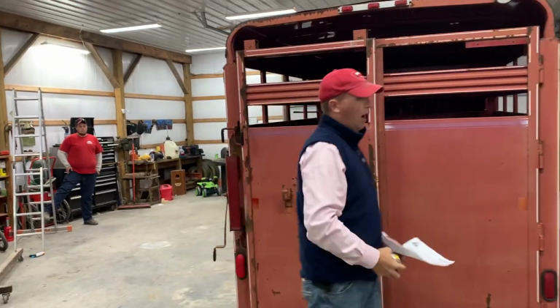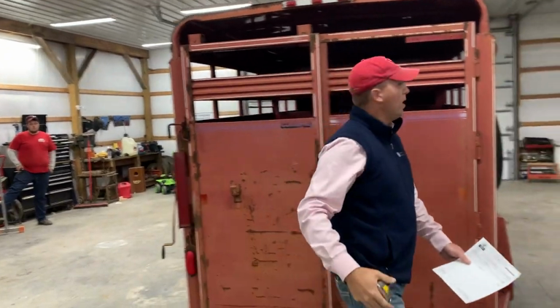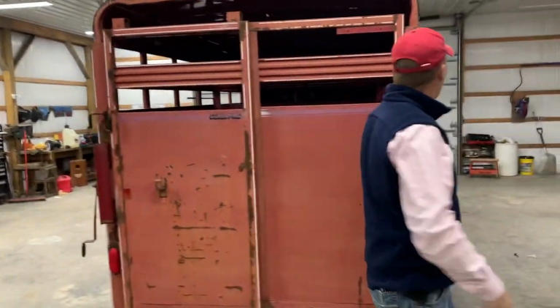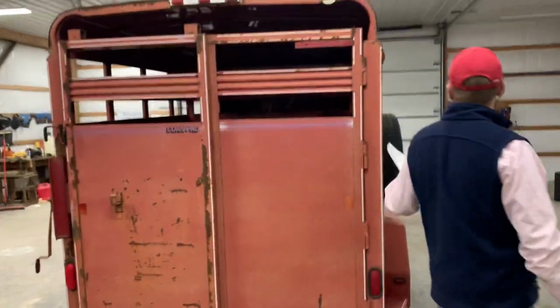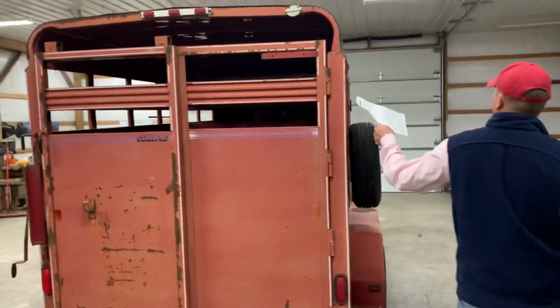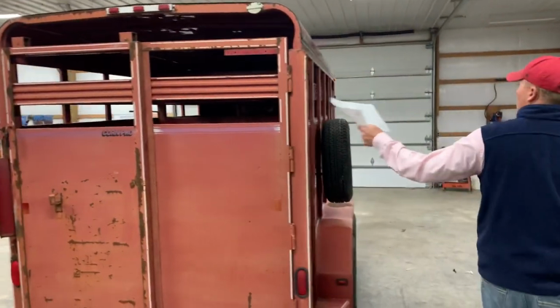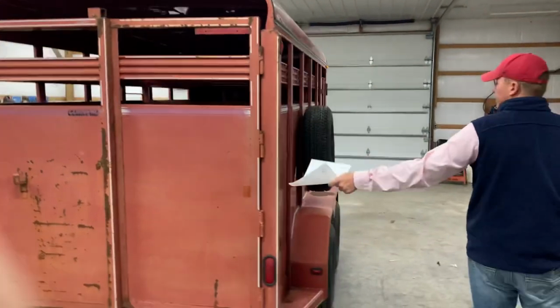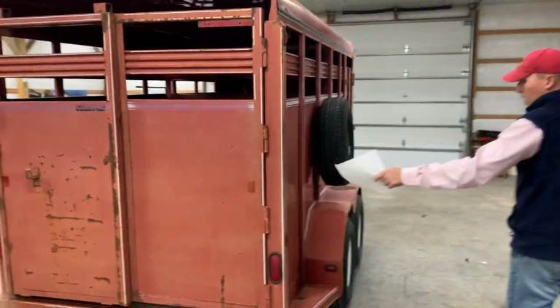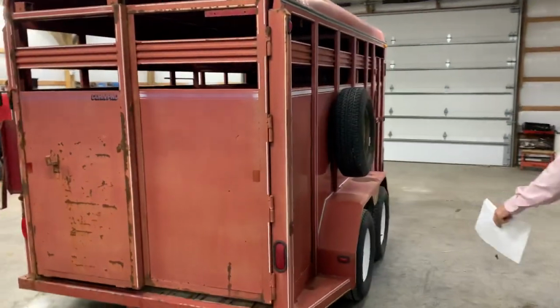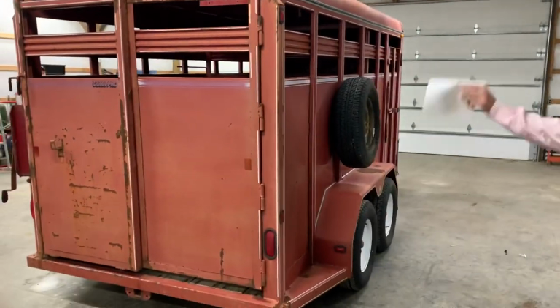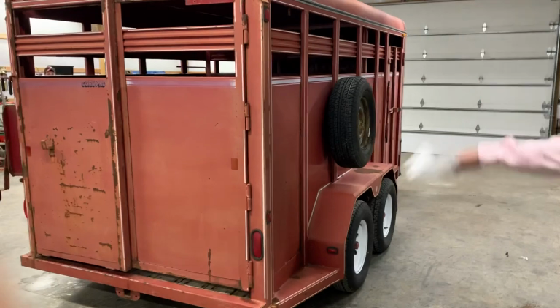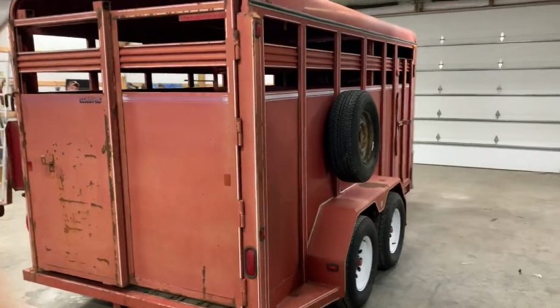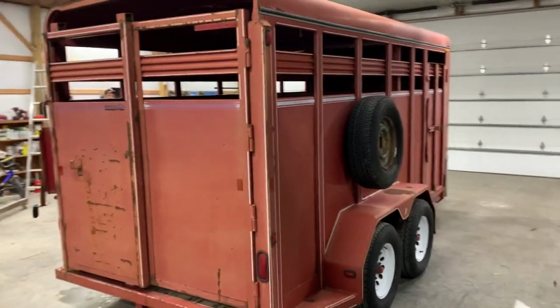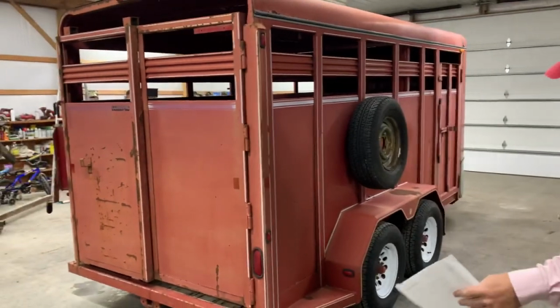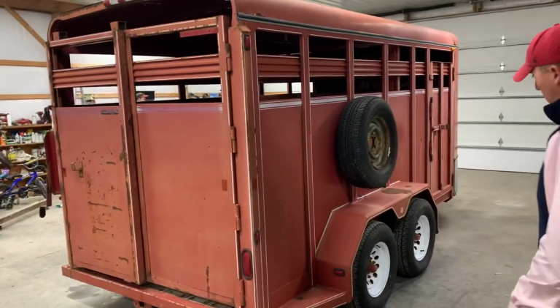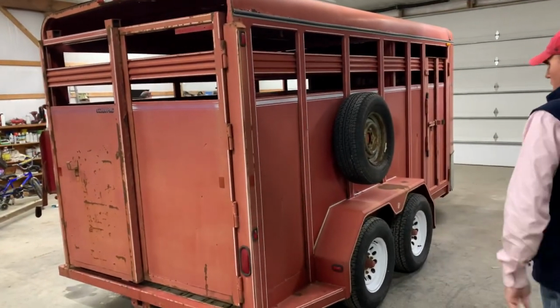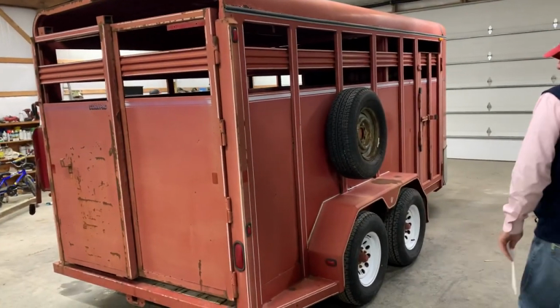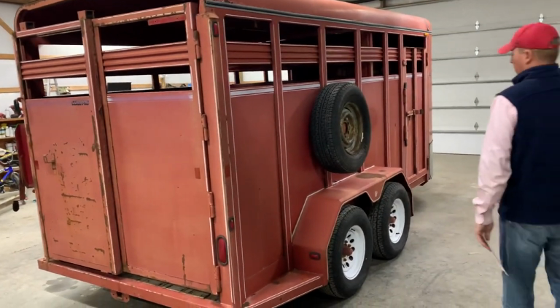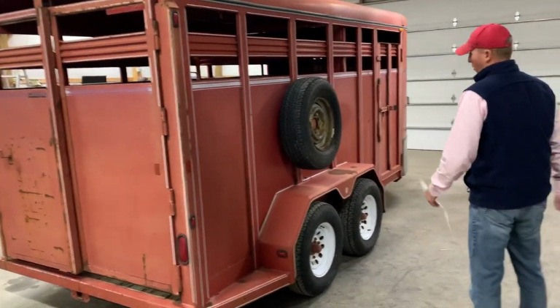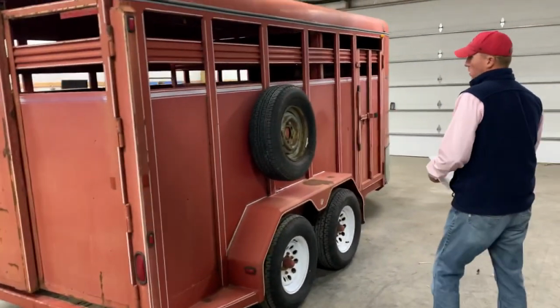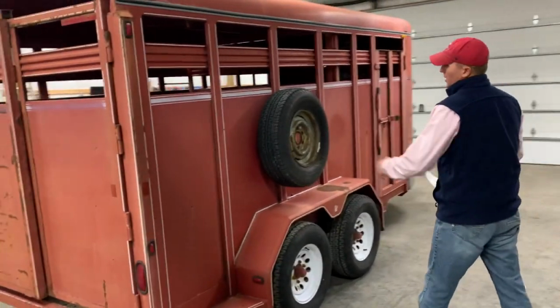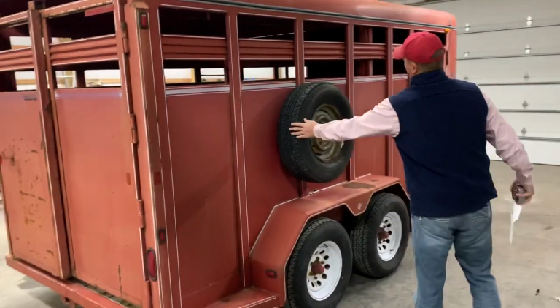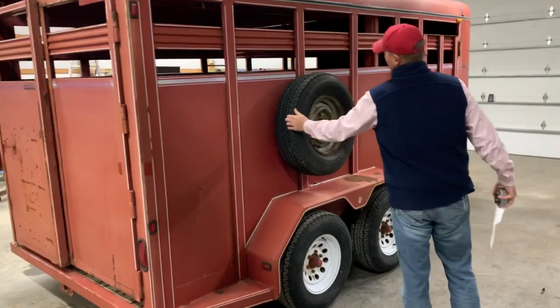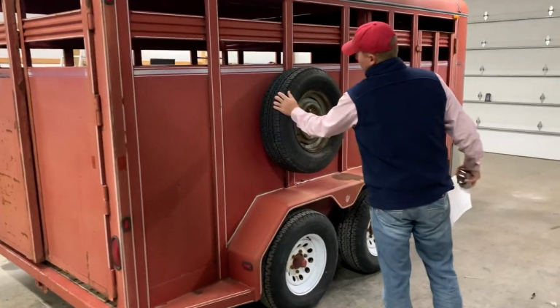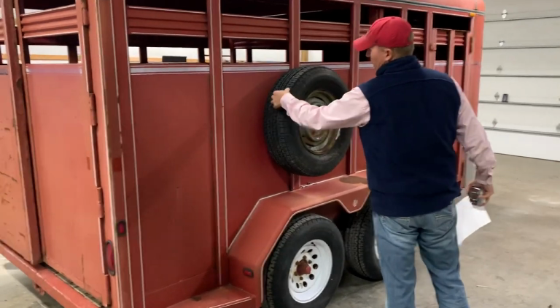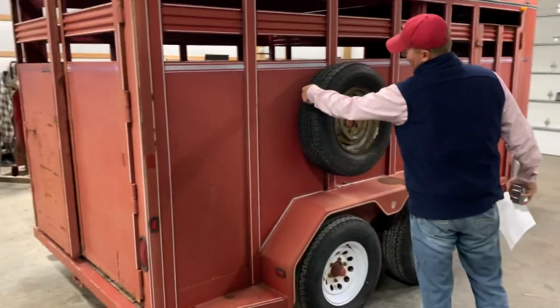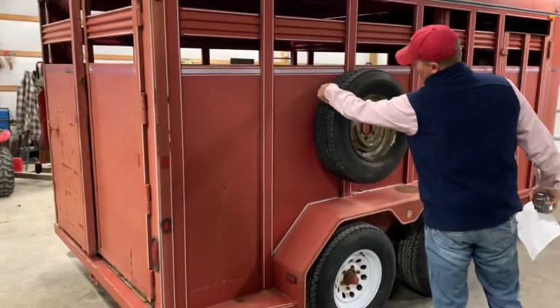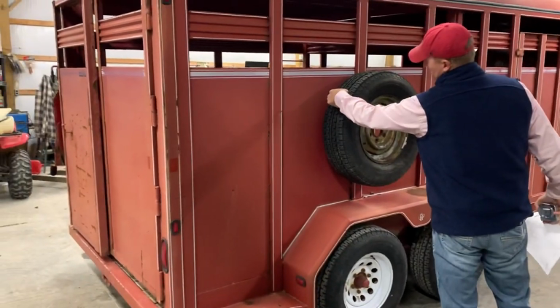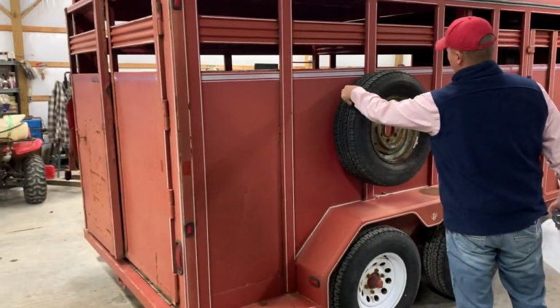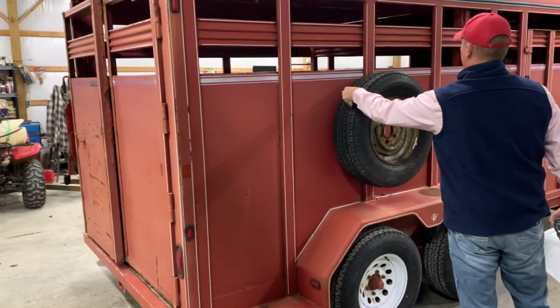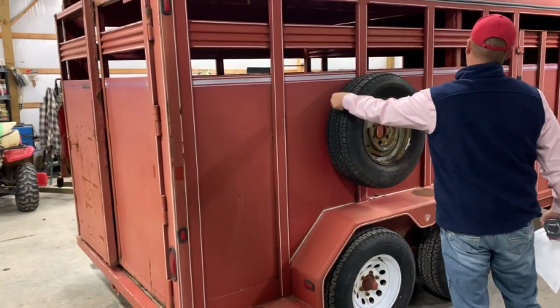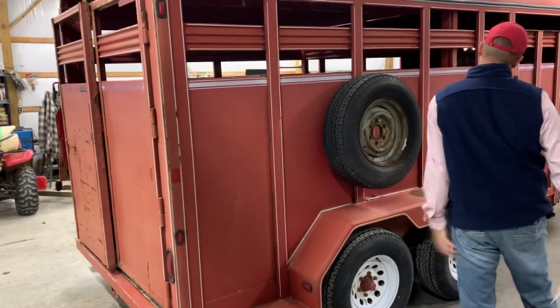All the lights on the trailer — marker lights, brake lights, tail lights, turn signals — everything works. The brakes on the trailer work. It has the matching spare that is brand new — it still has the little nubbies on it, it's never been on the road.